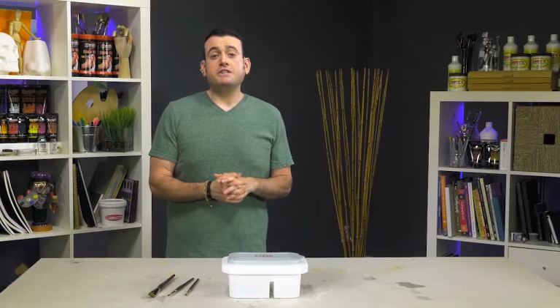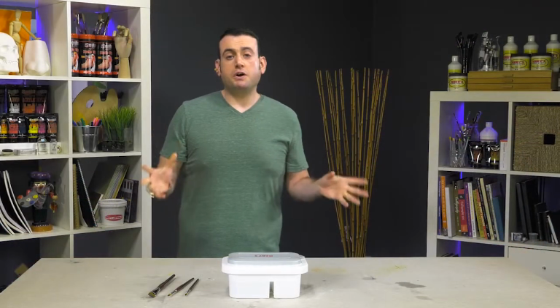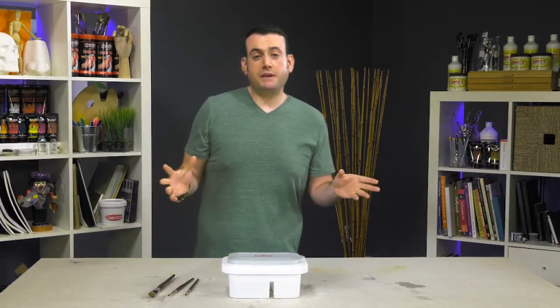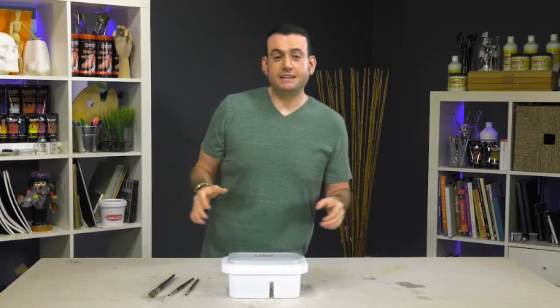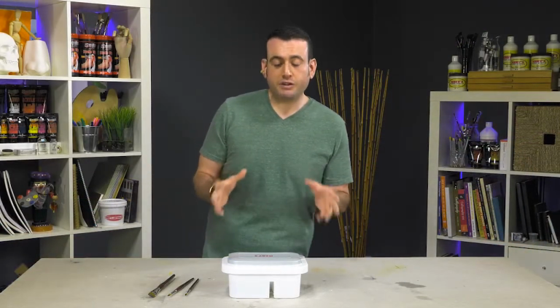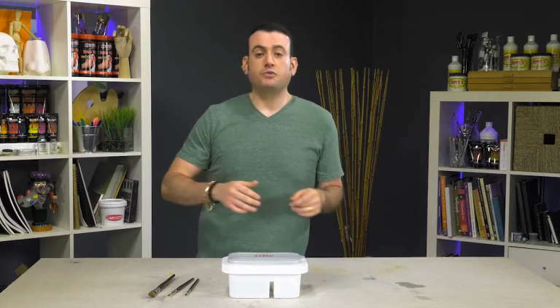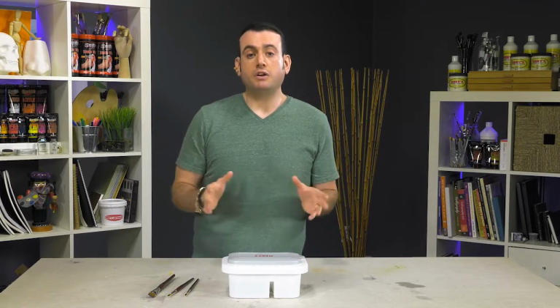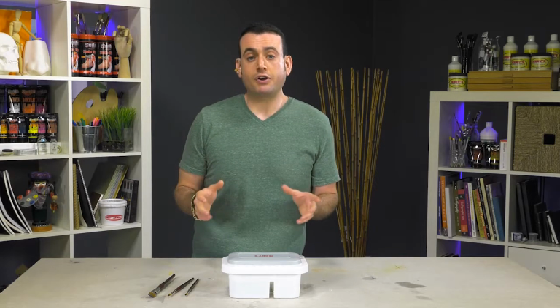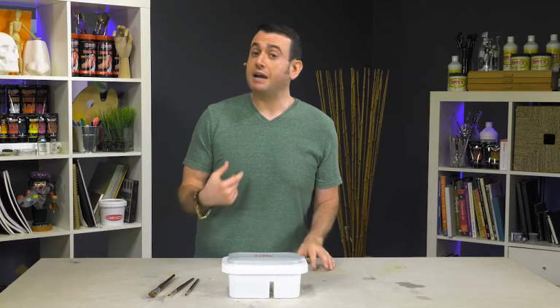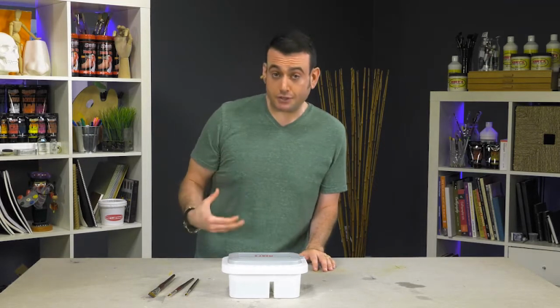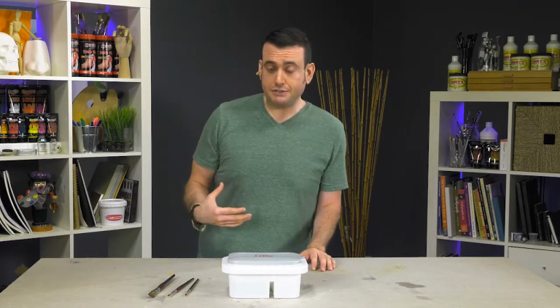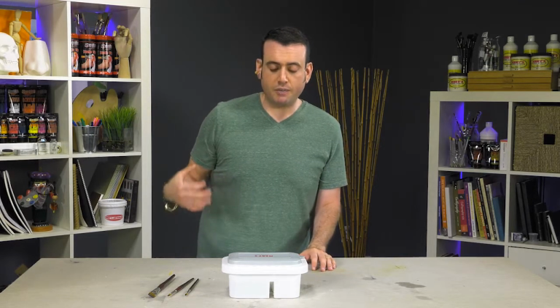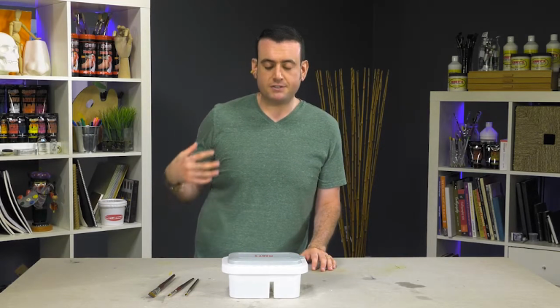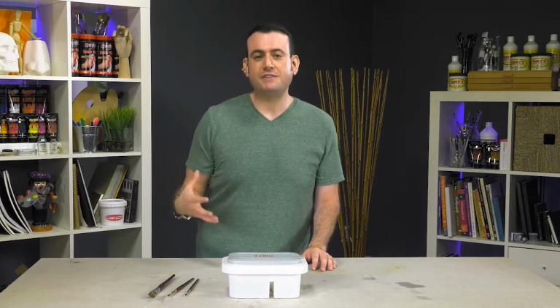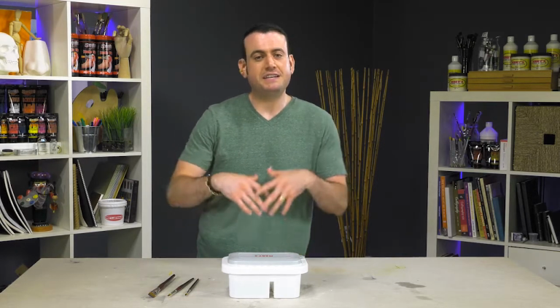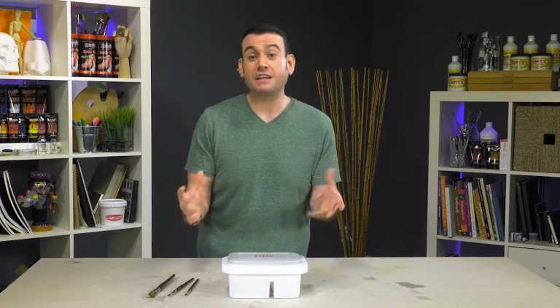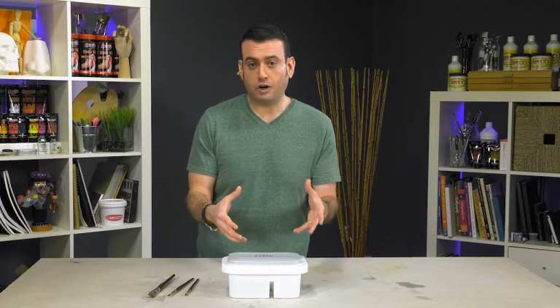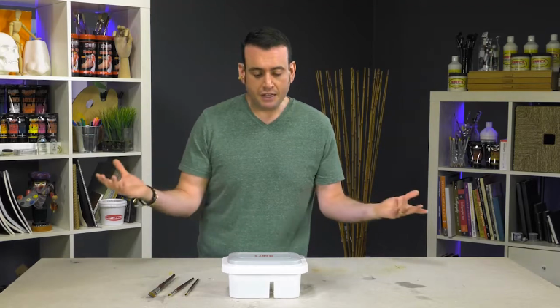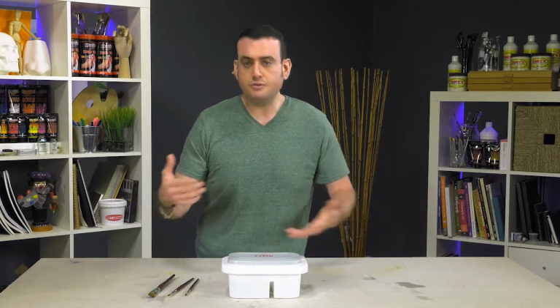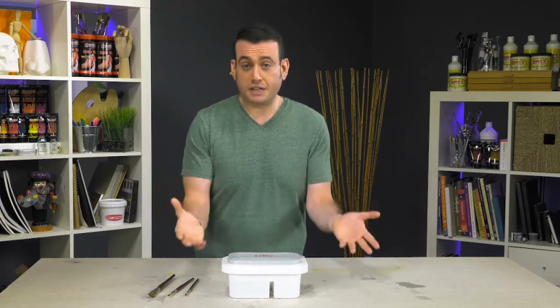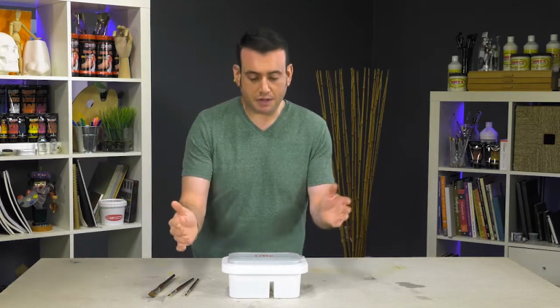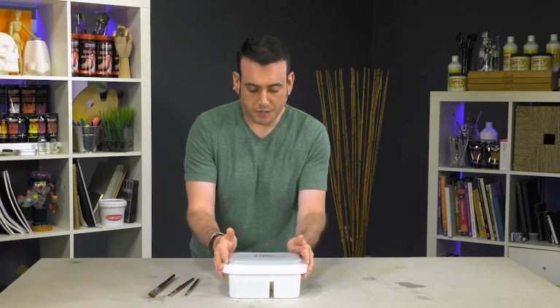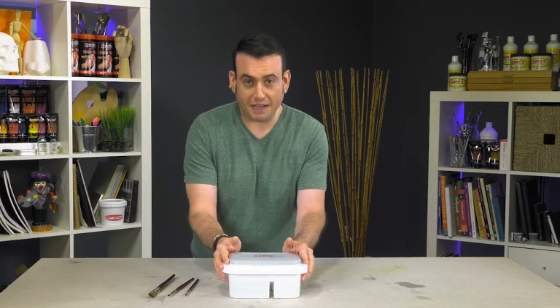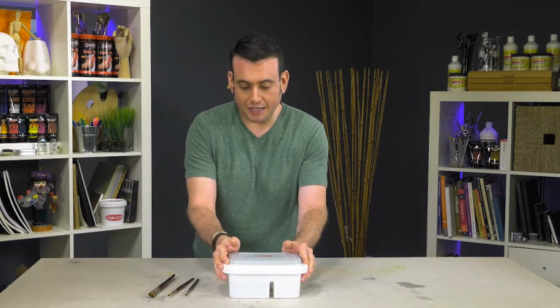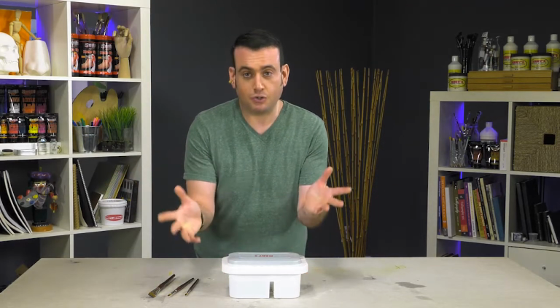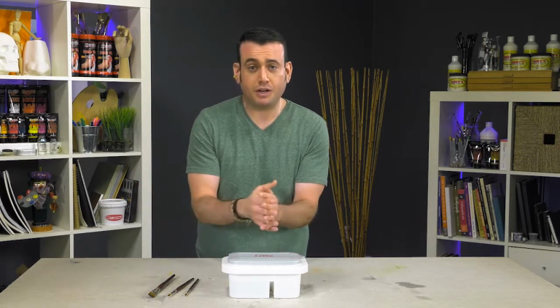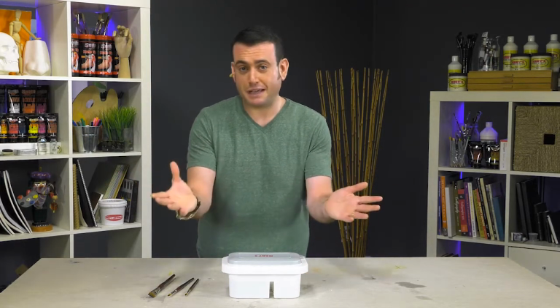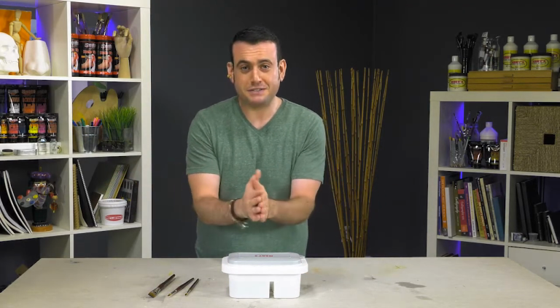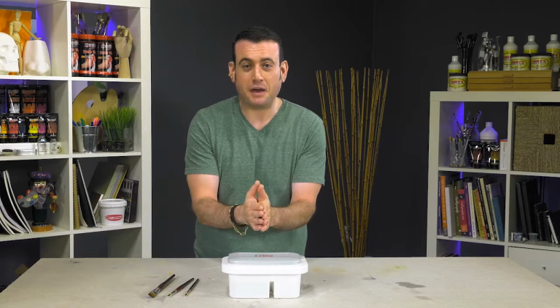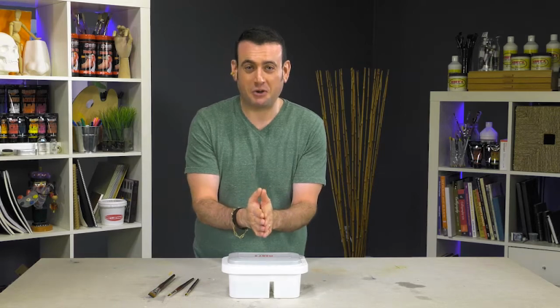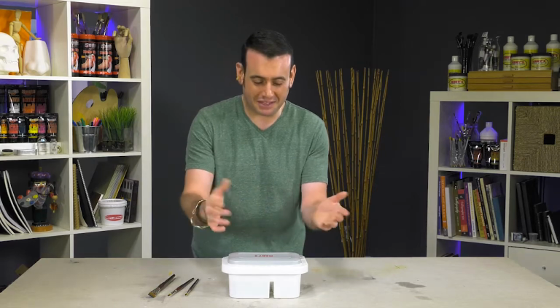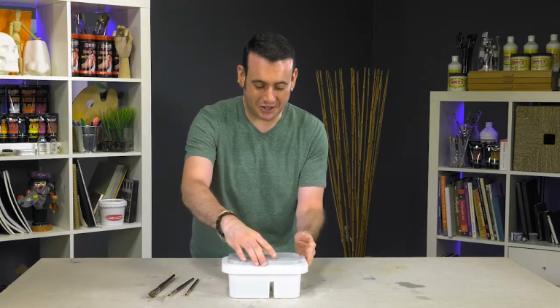Jerry's Brush Washer and Basin is a really great tool for any watercolor artist. It's what I personally use at home because it's so convenient — it's everything you need in one. So what can you say about a brush basin, palette, and brush holder? Let me show you.